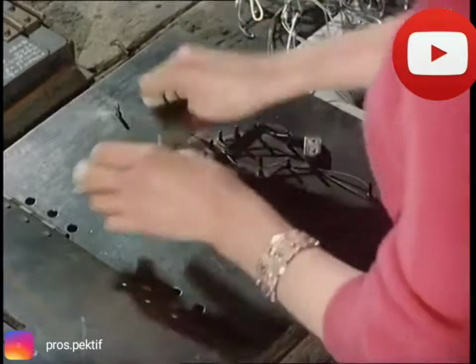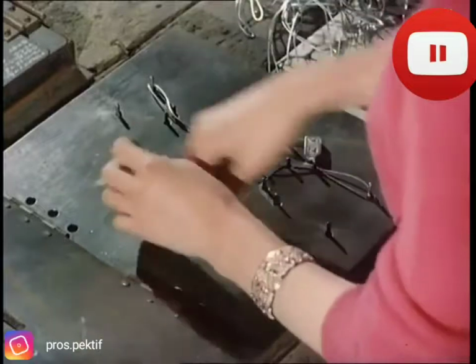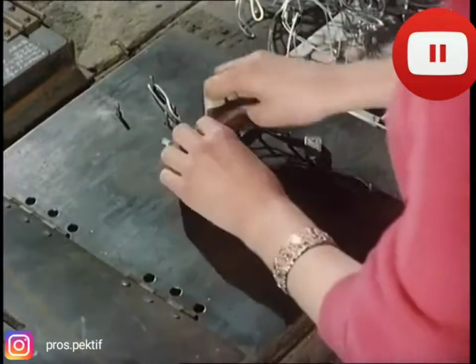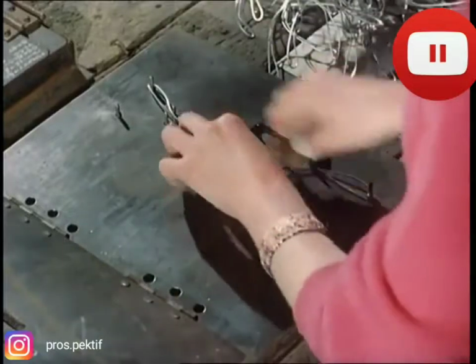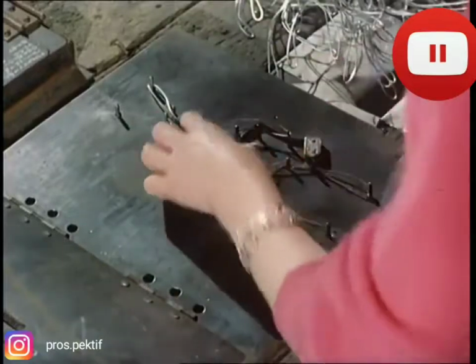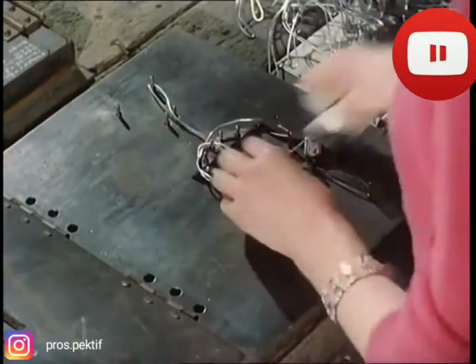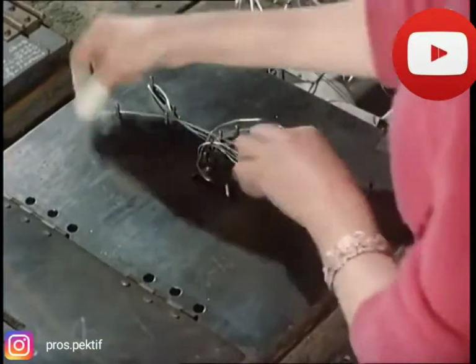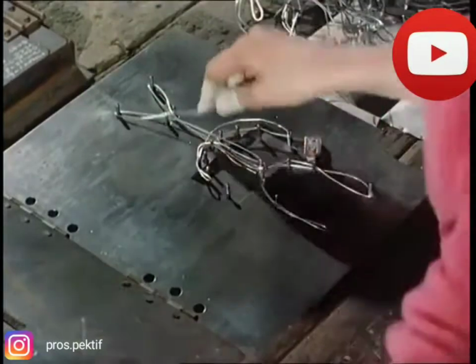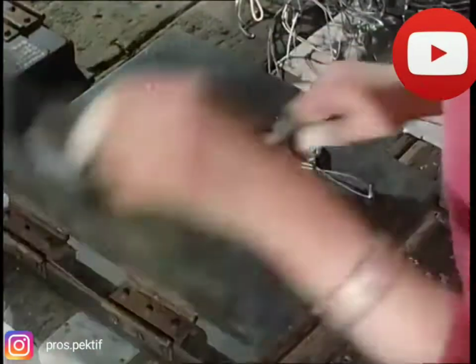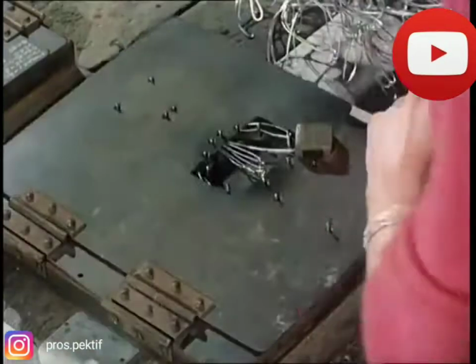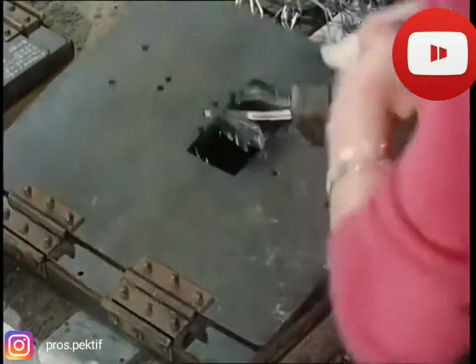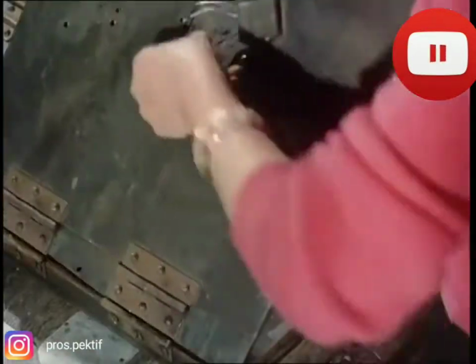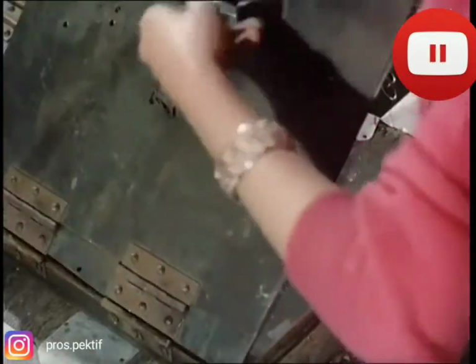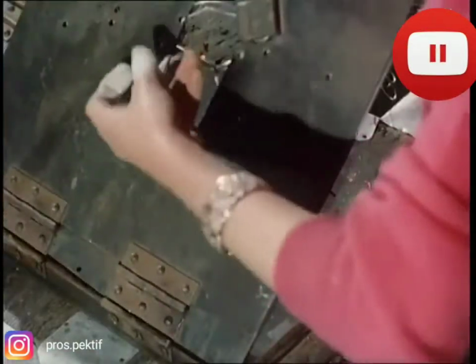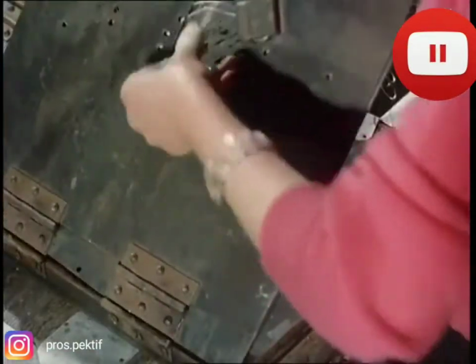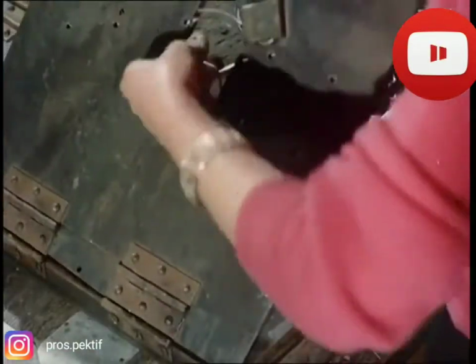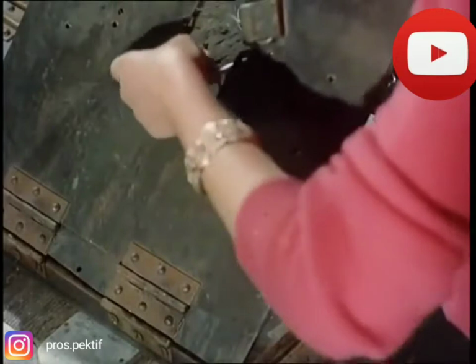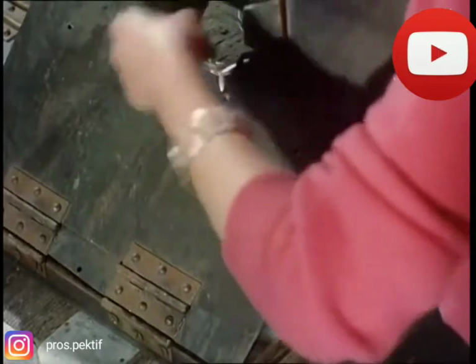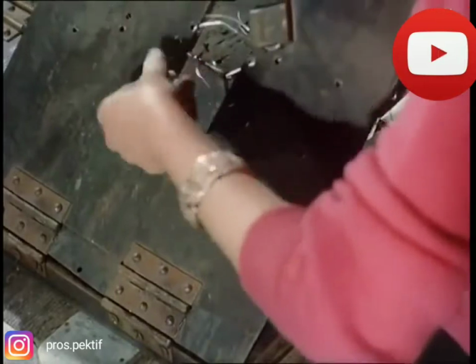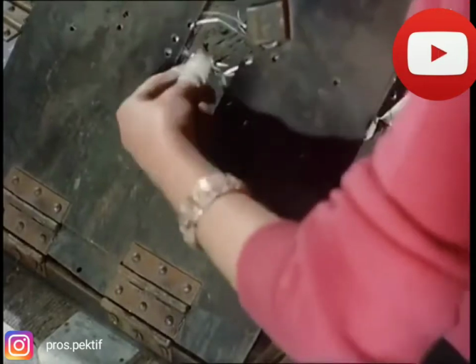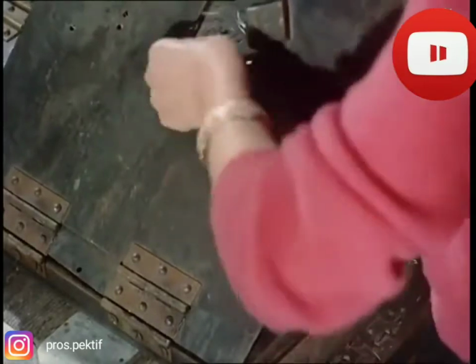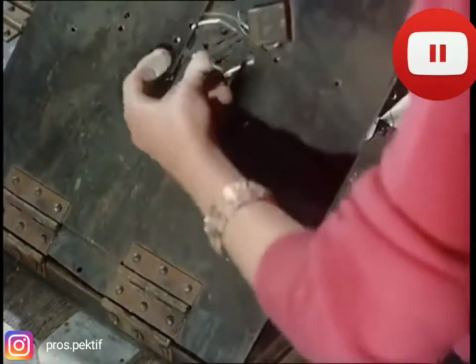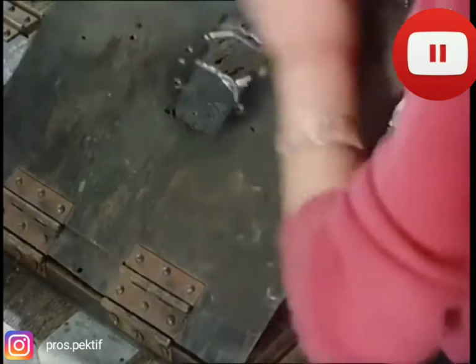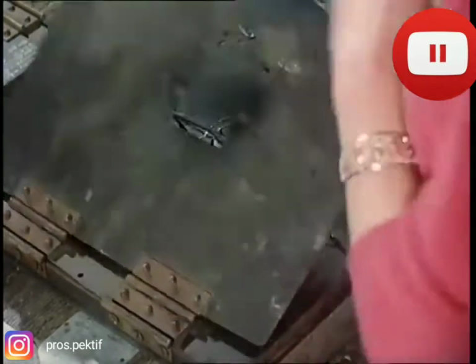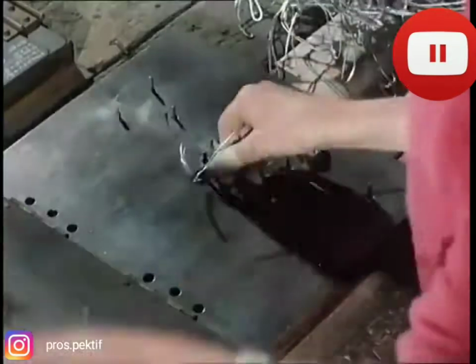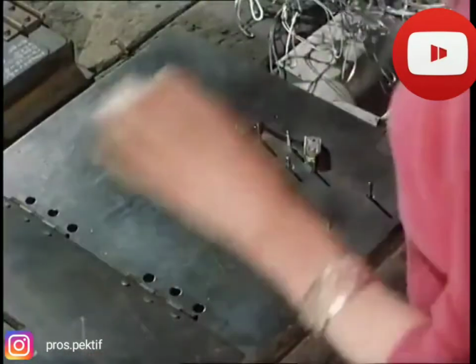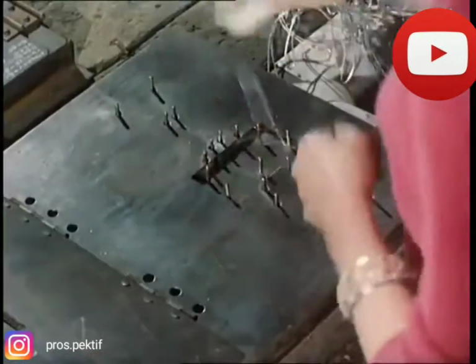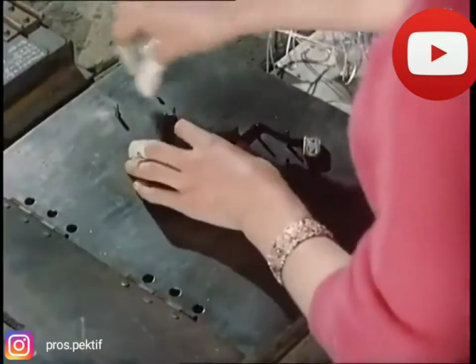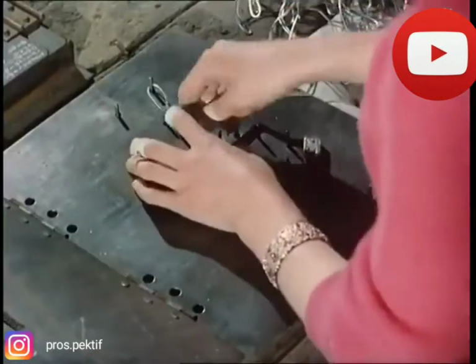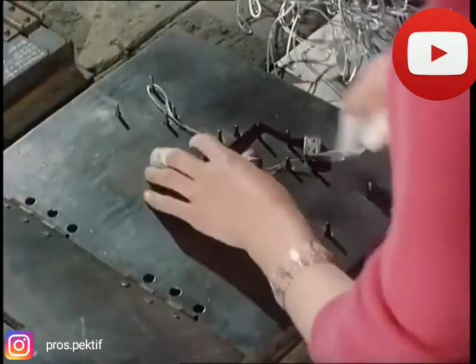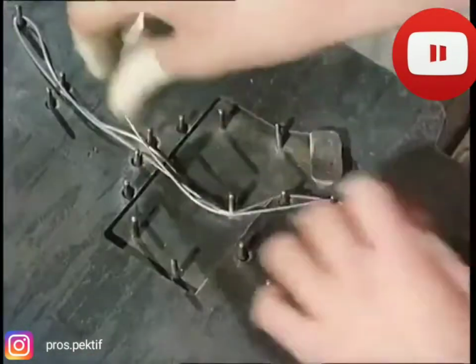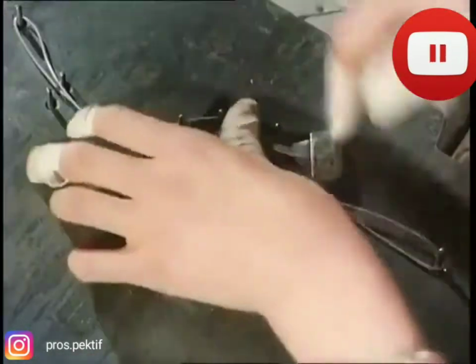Where every year, nimble fingers like these manipulate 11,200,000 feet of aluminium wire into a variety of shapes. But how many people can guess what is being made?